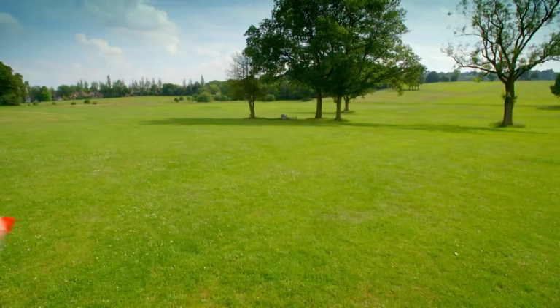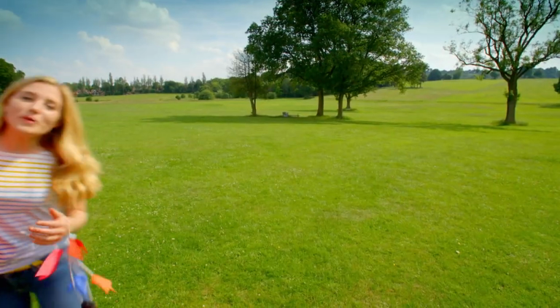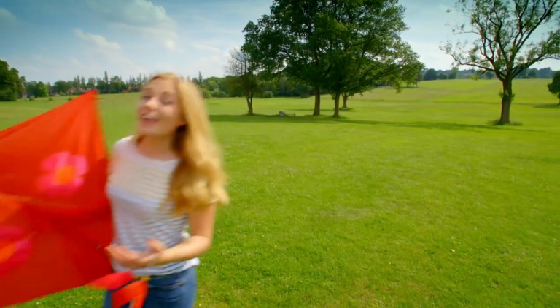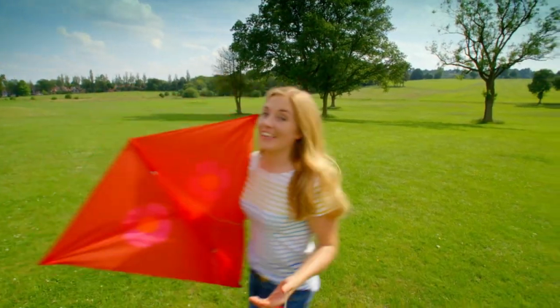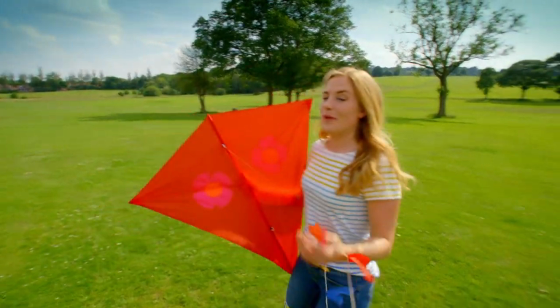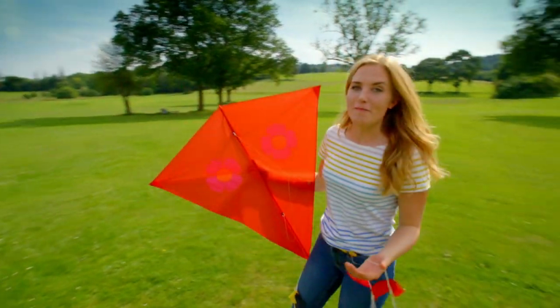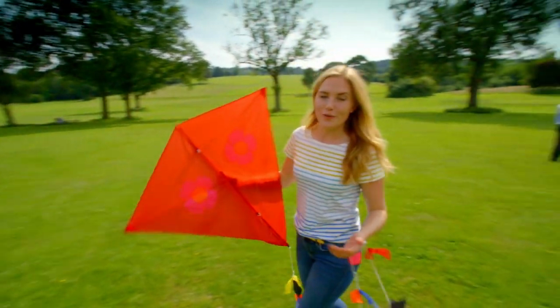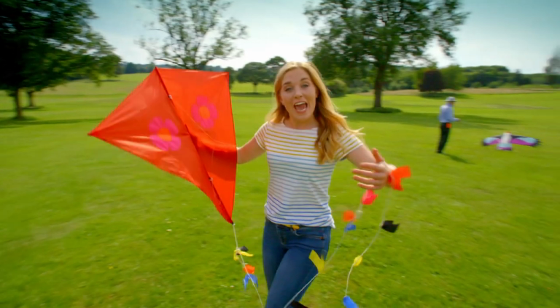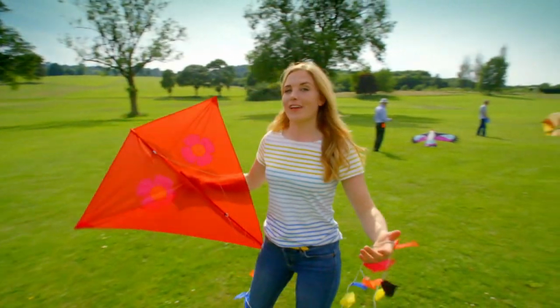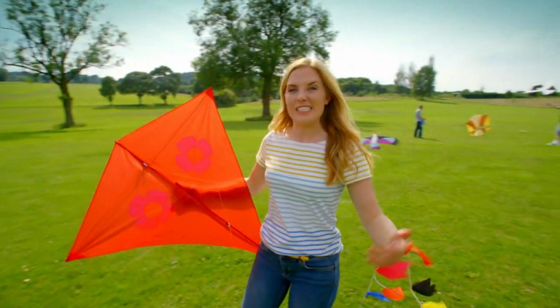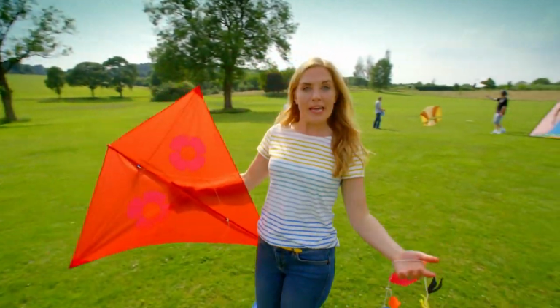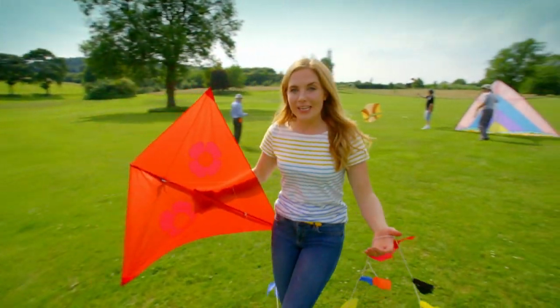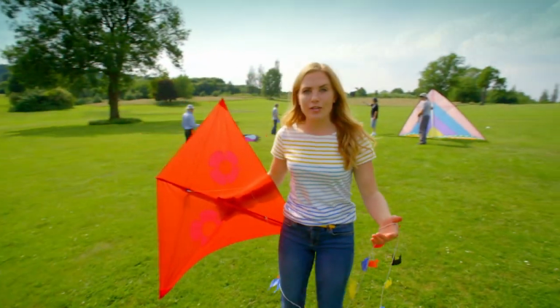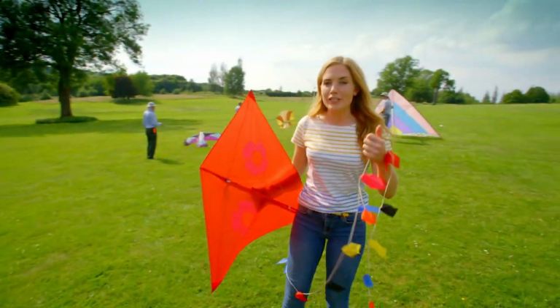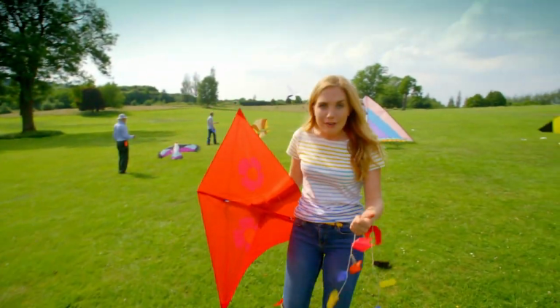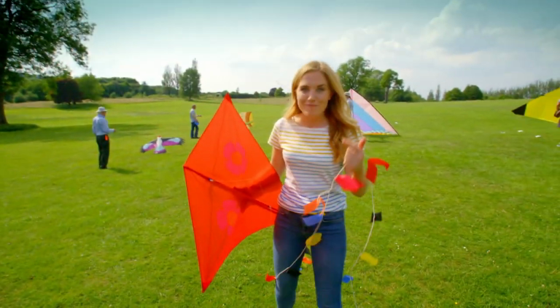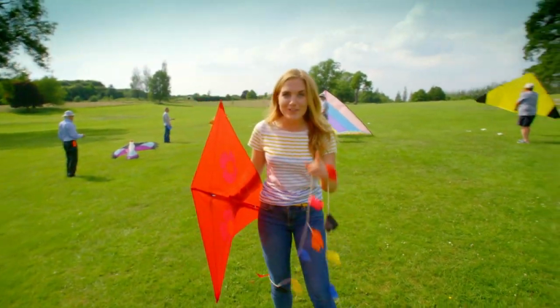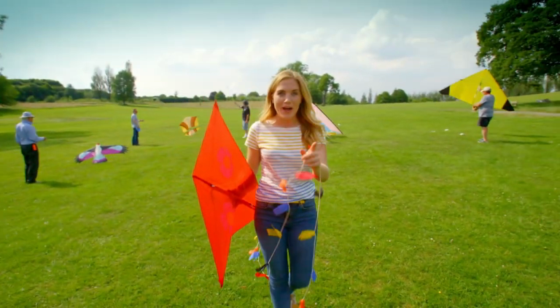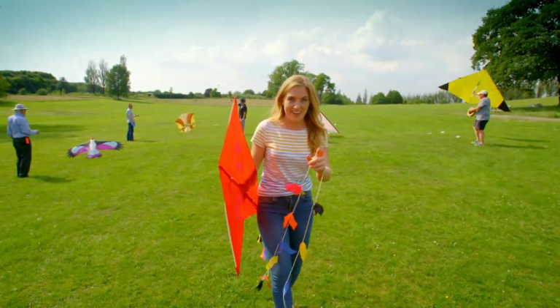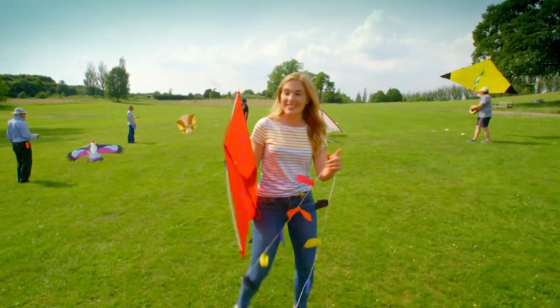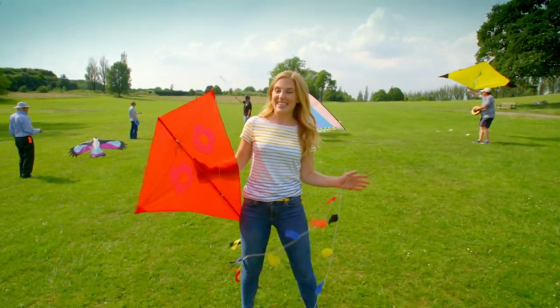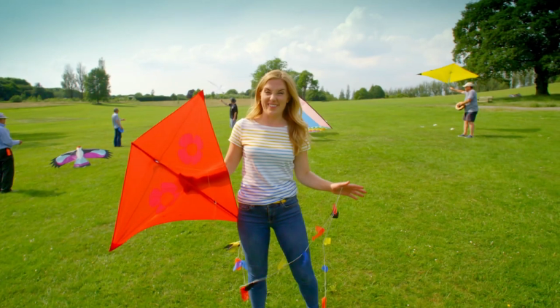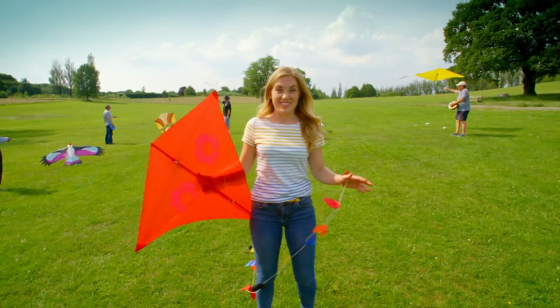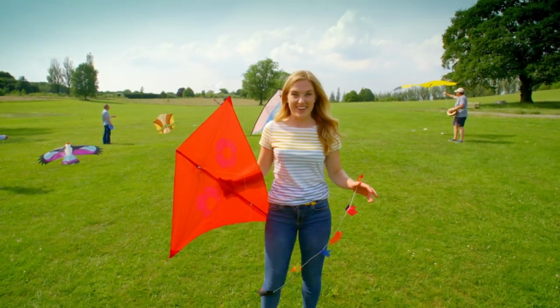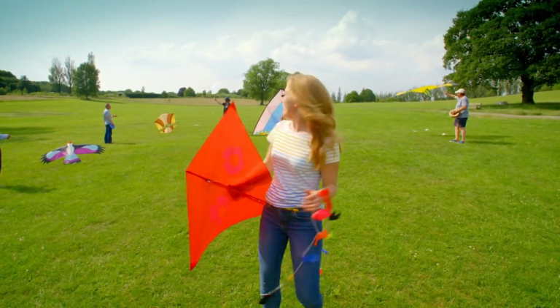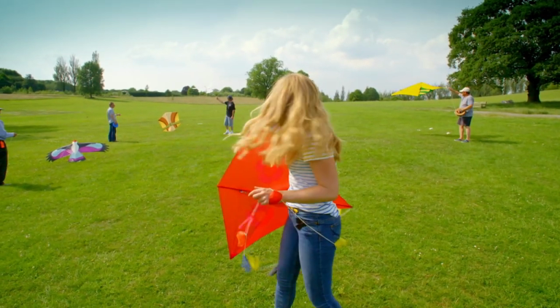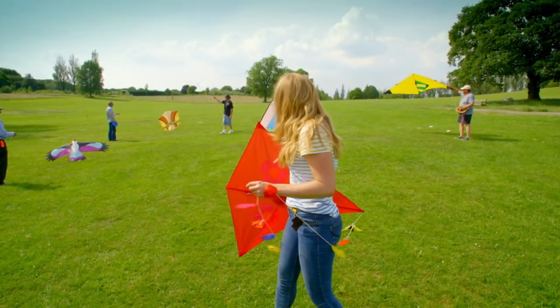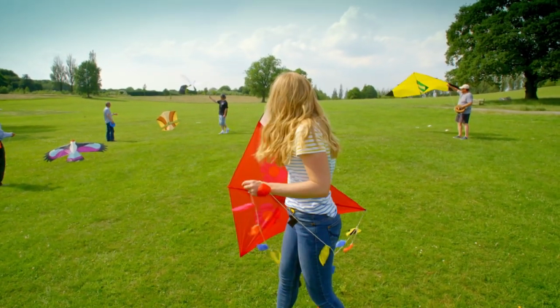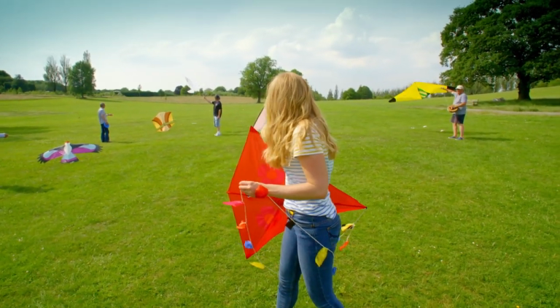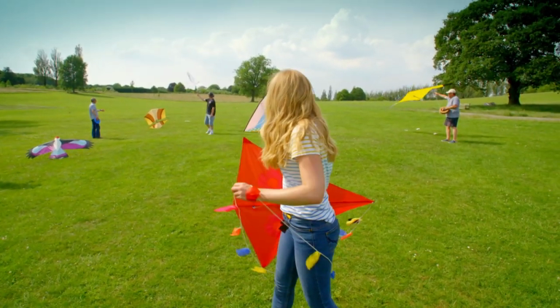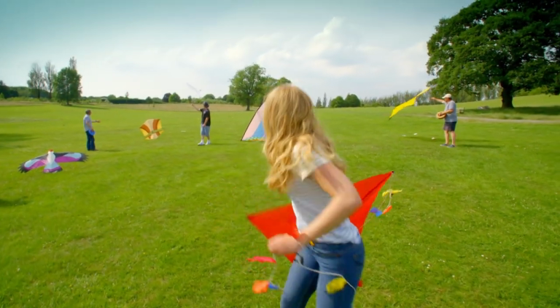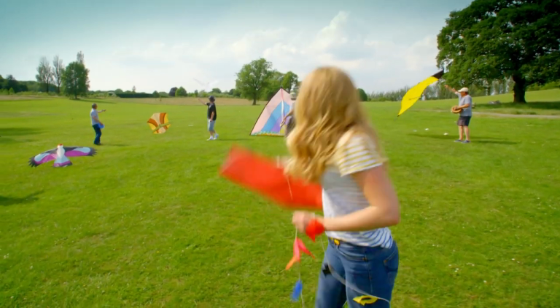When we fly kites we have to make sure that the area is big and it's free from any trees, roads, or power lines. This one is just right. Ready guys? Three, two, one, up!